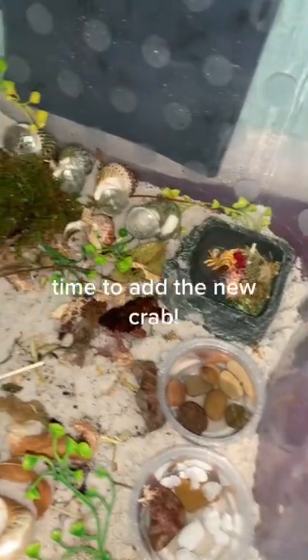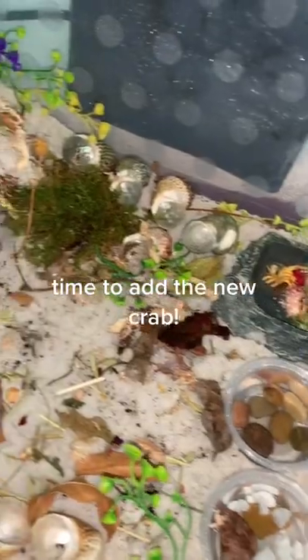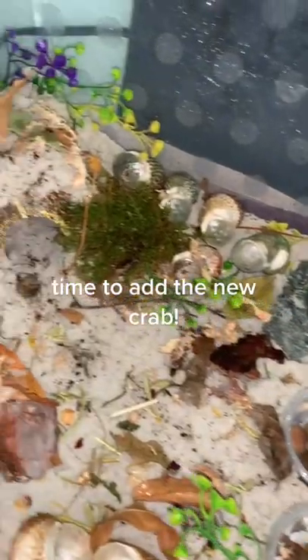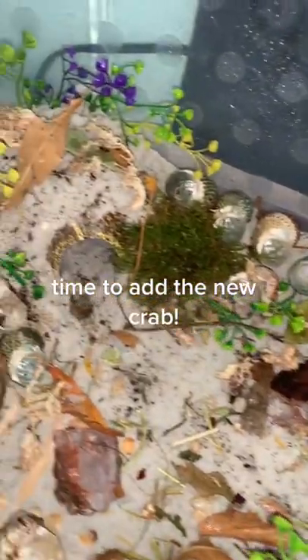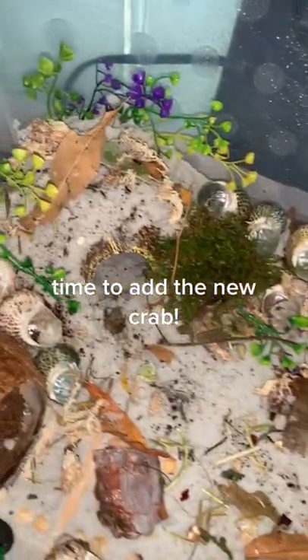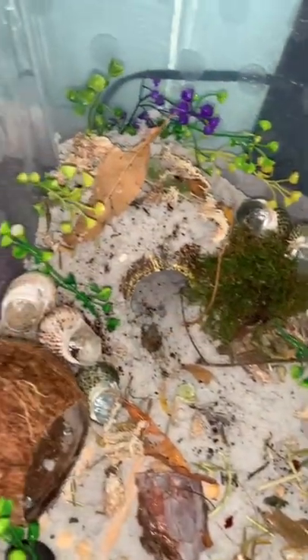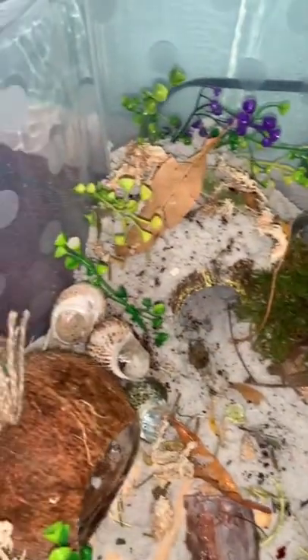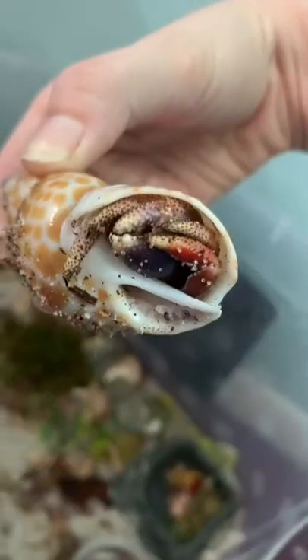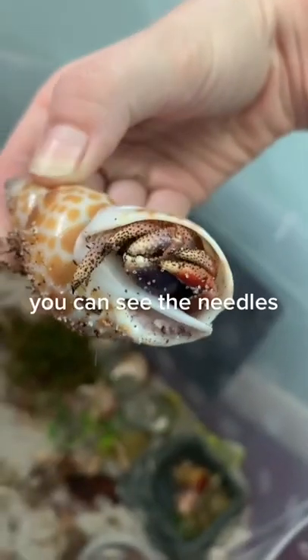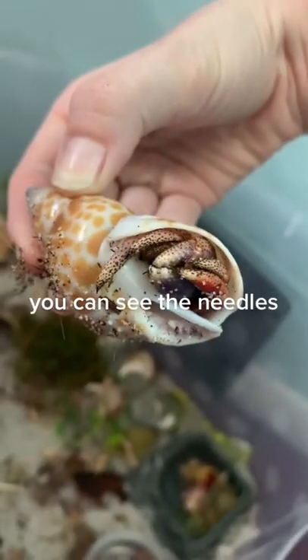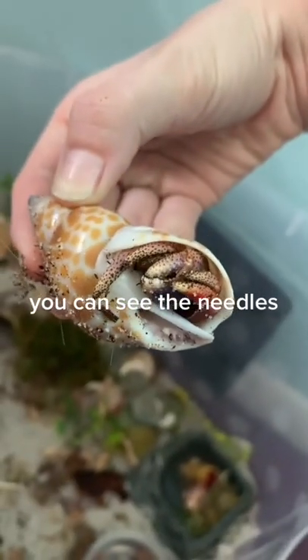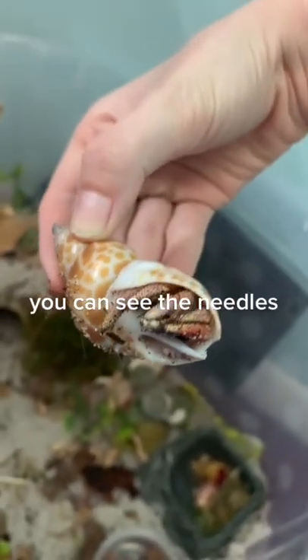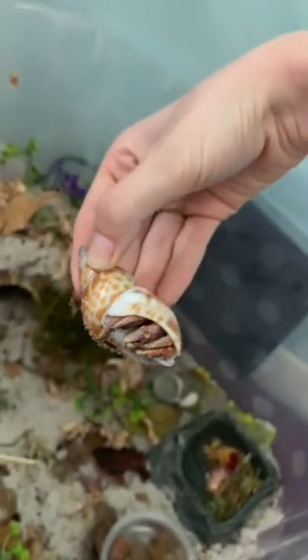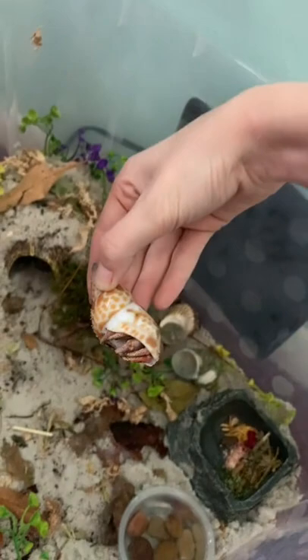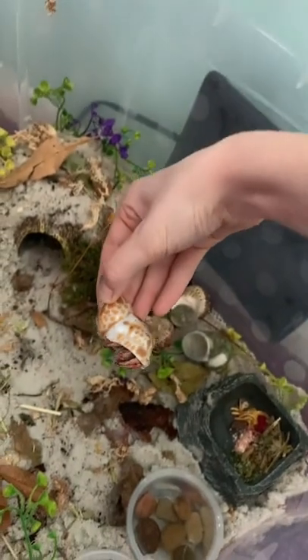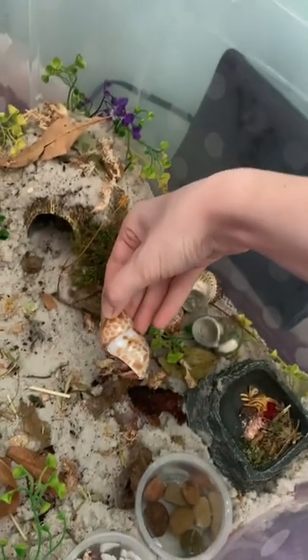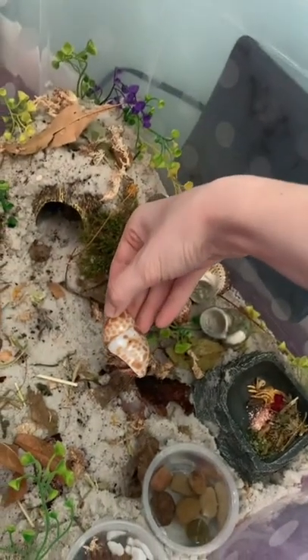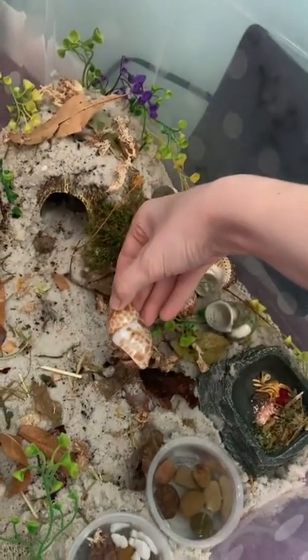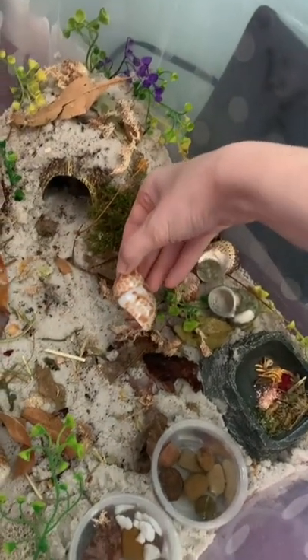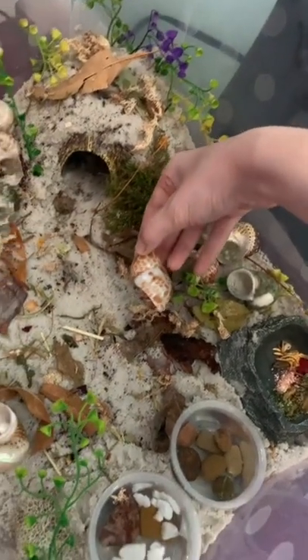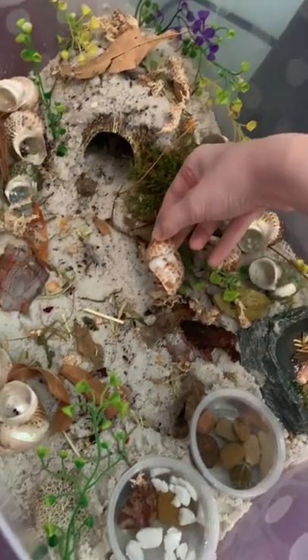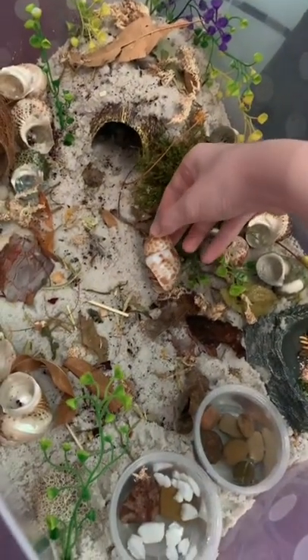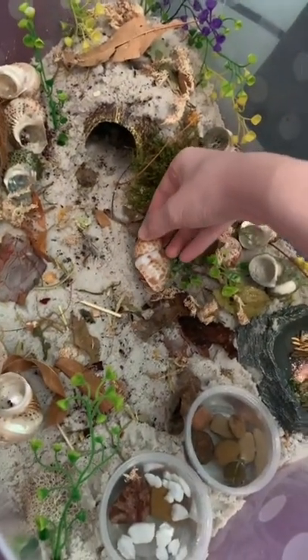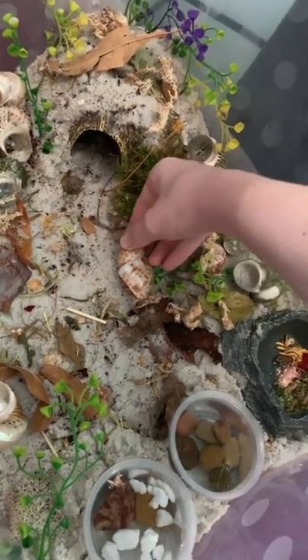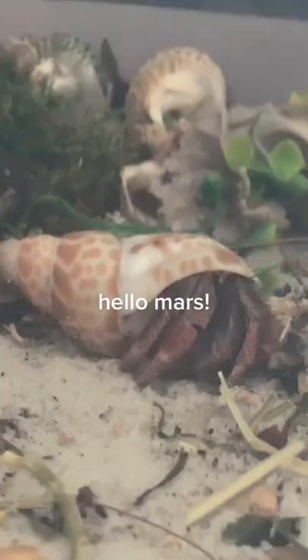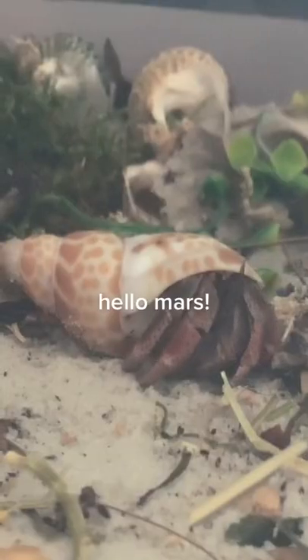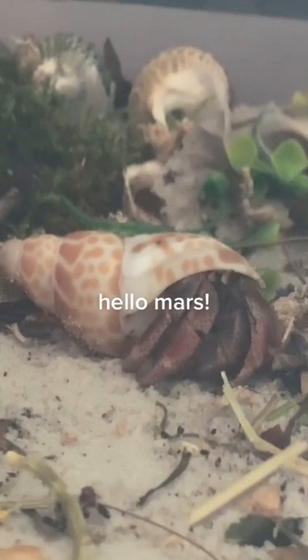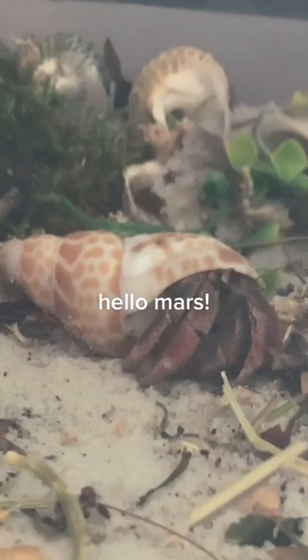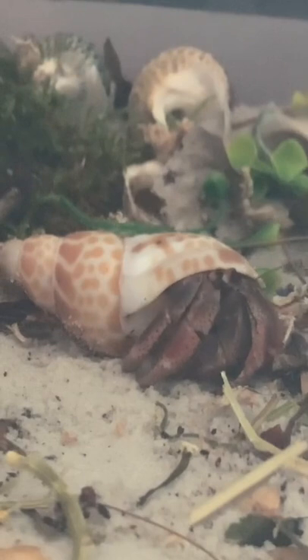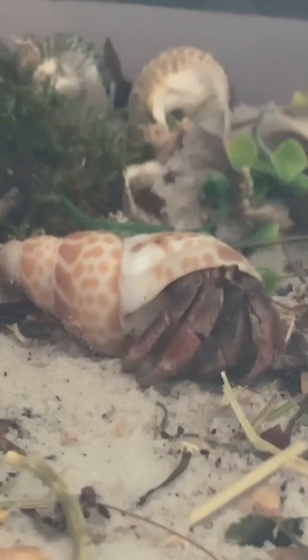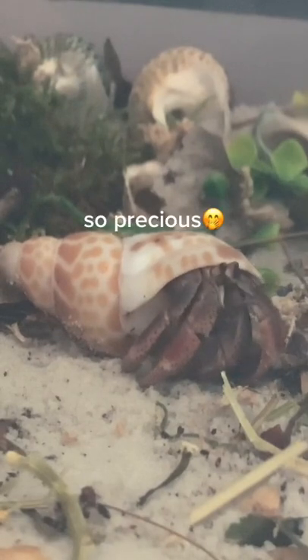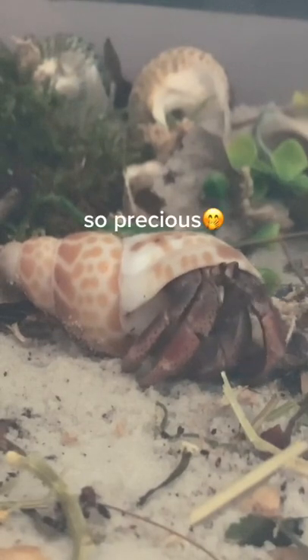Time to add the new crab. You can see the needles. Hello, Mars. So precious.